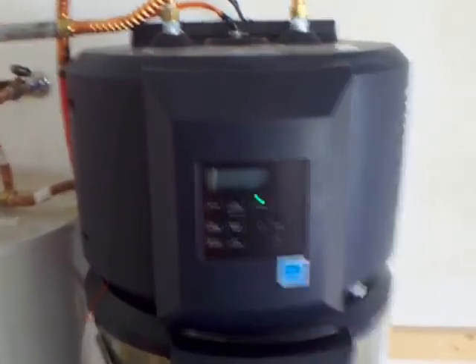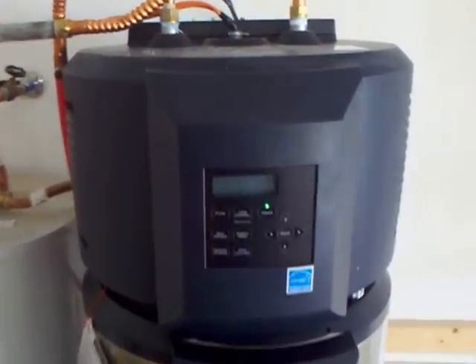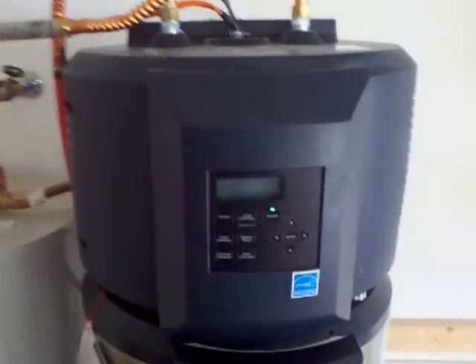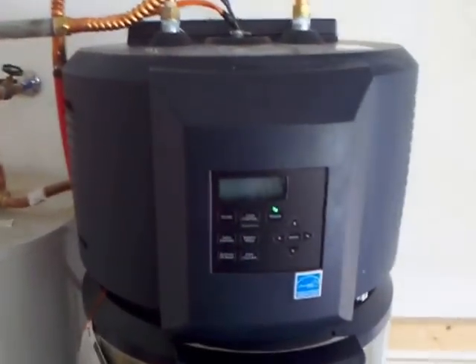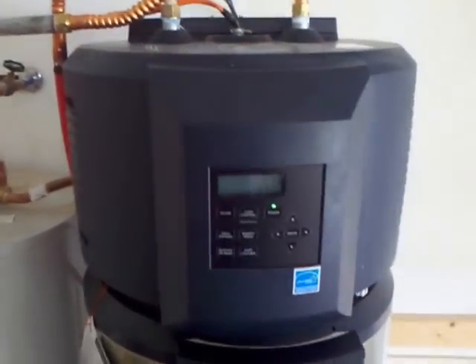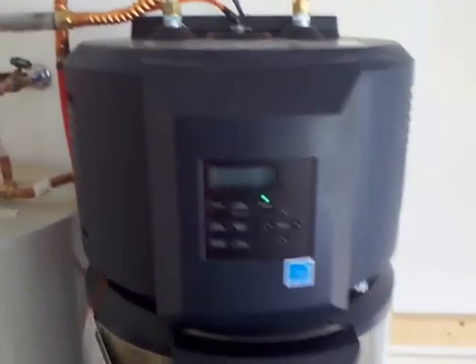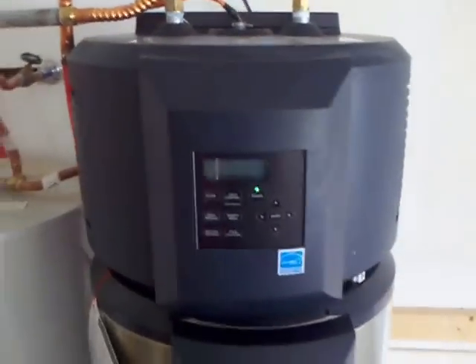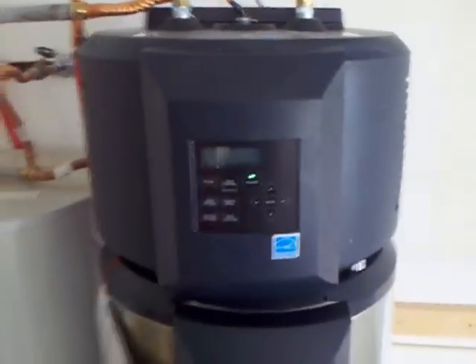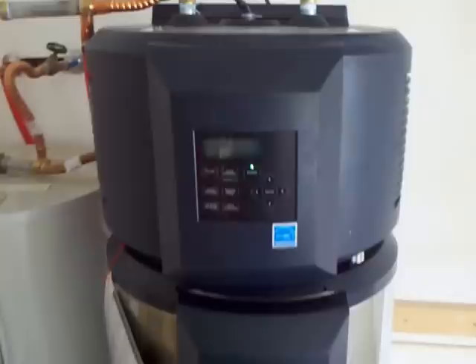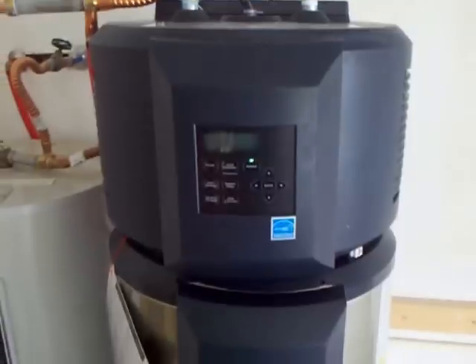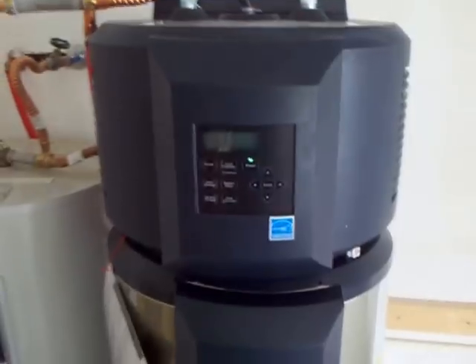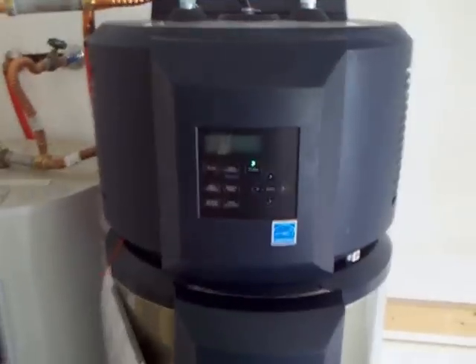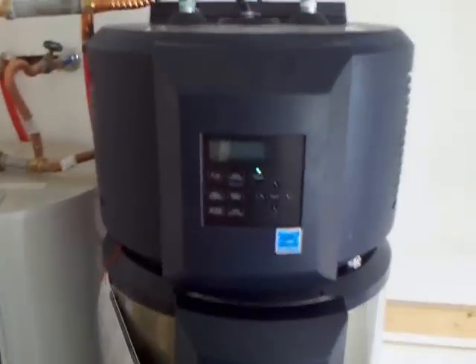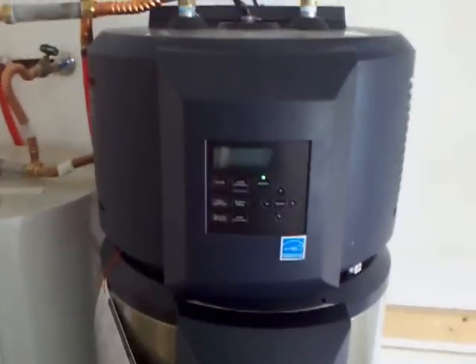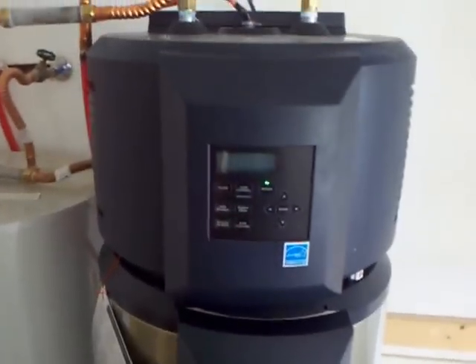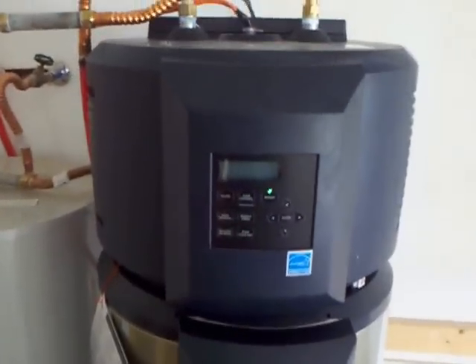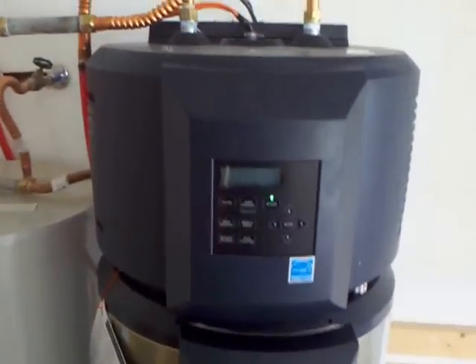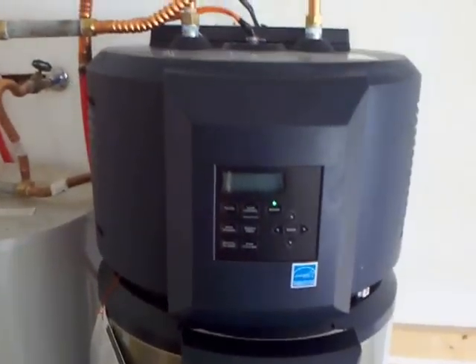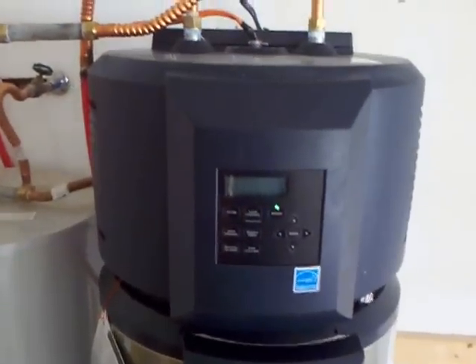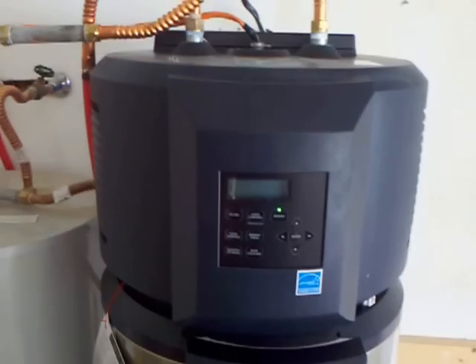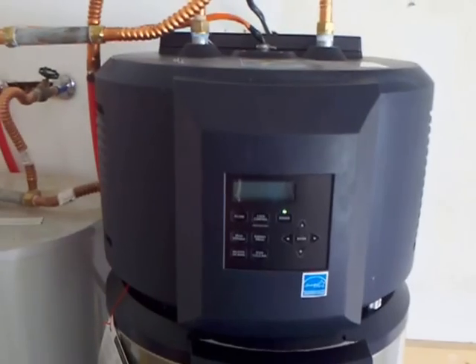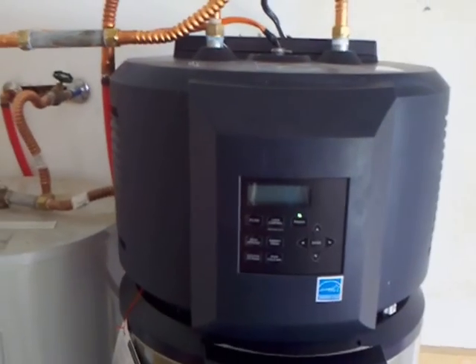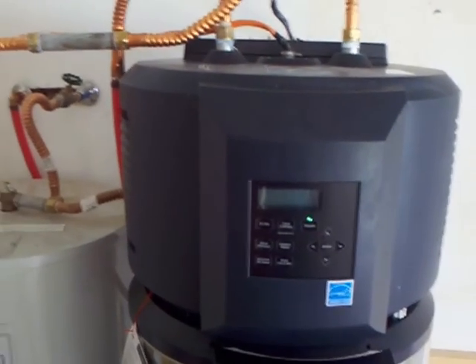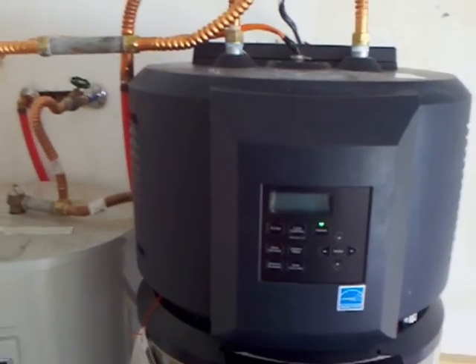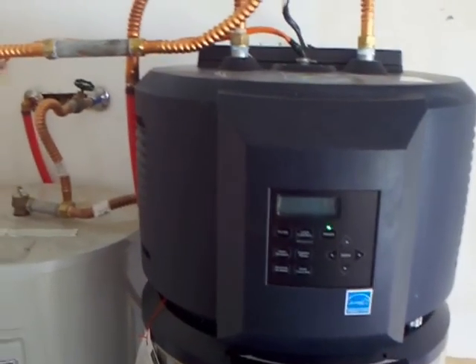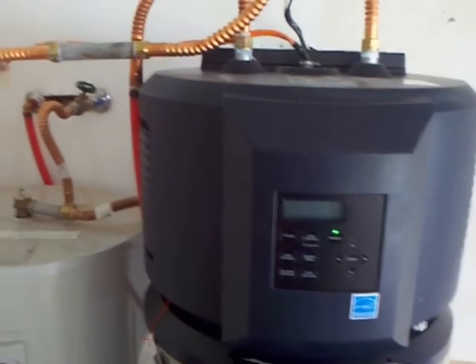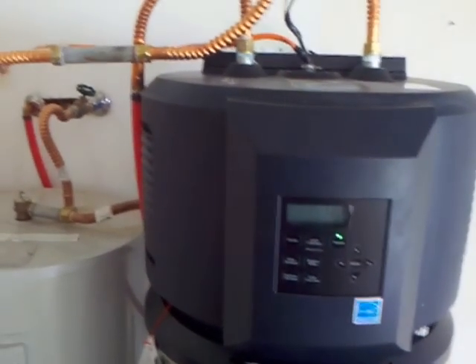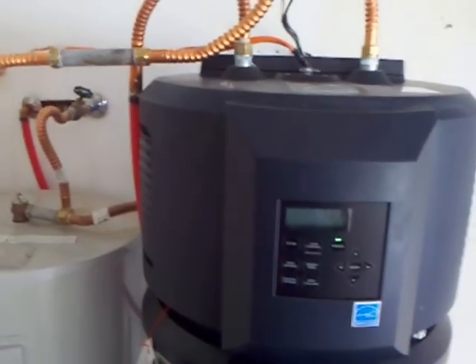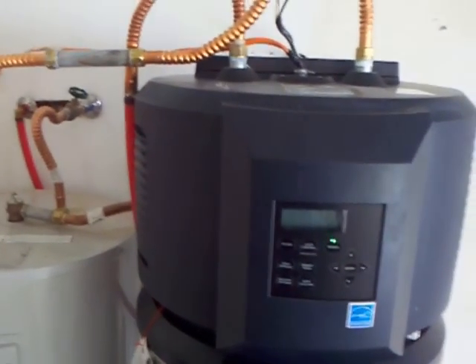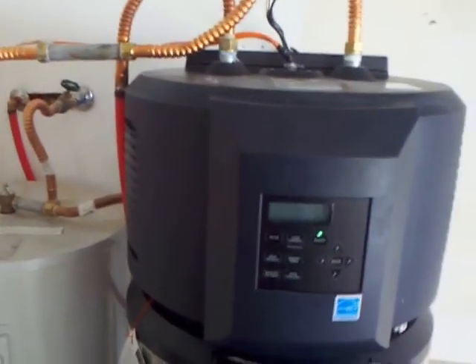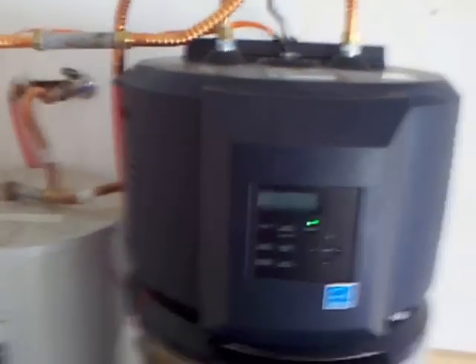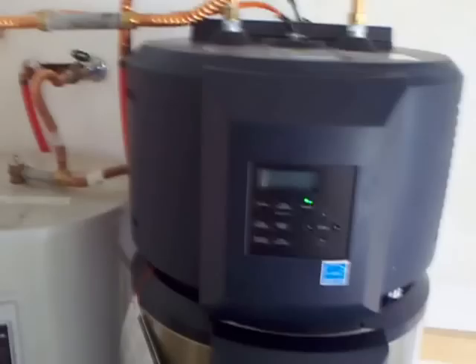I do have it in hybrid mode right now and it has four different modes. It's working out pretty well. I'll talk about details on that later.